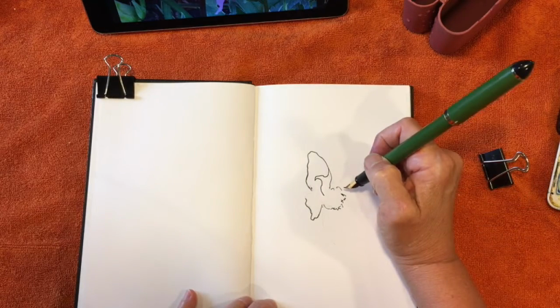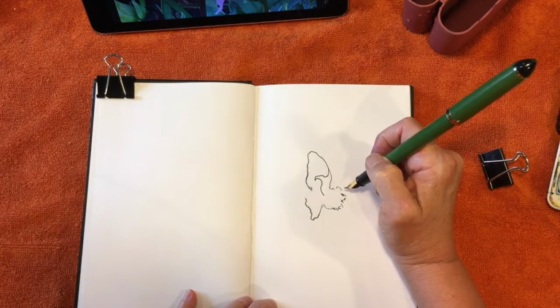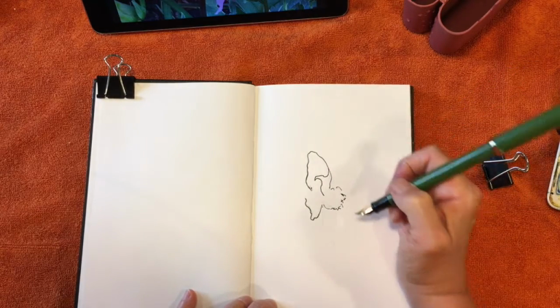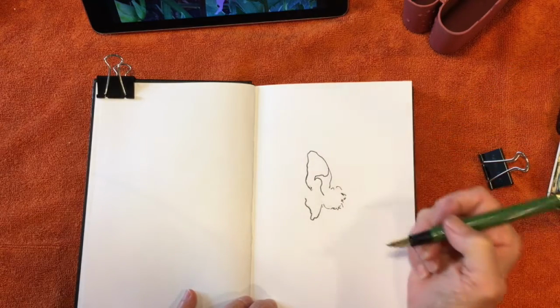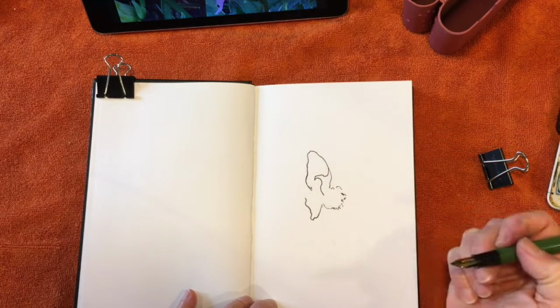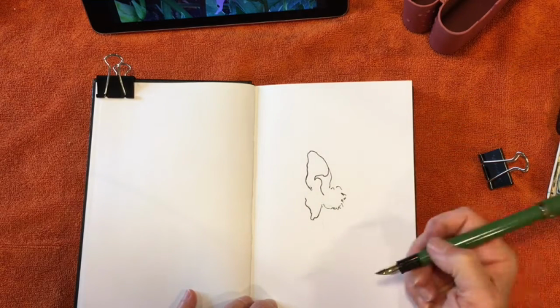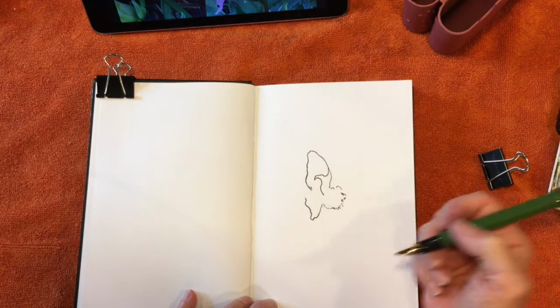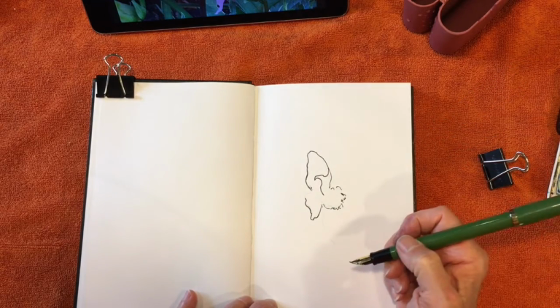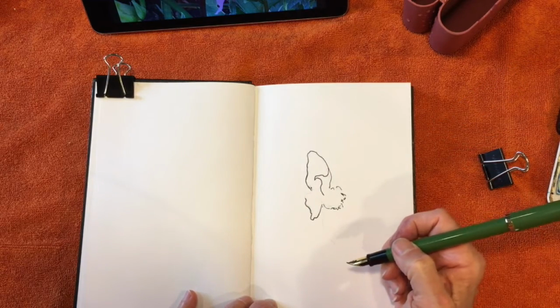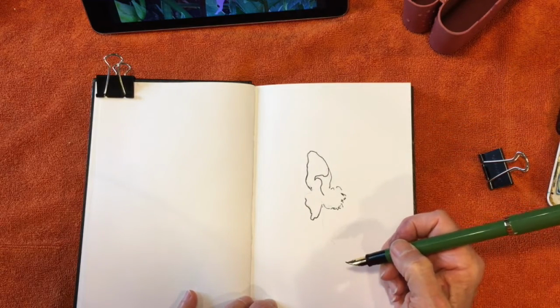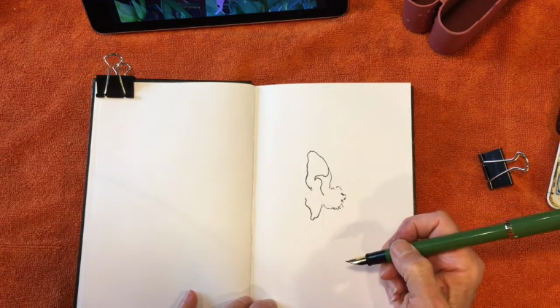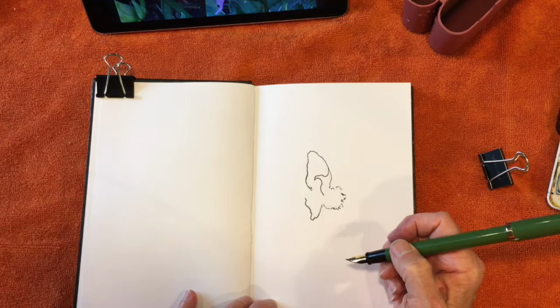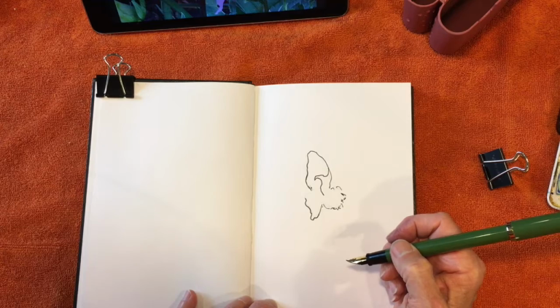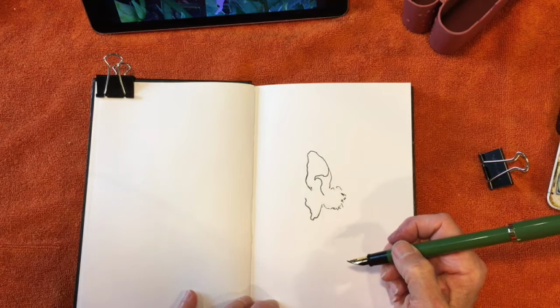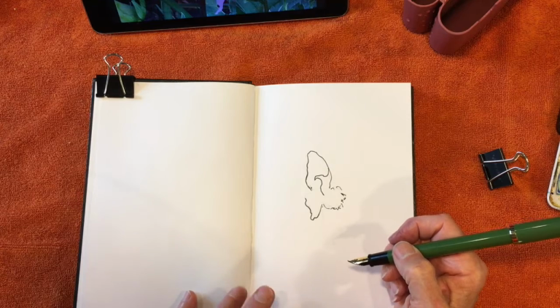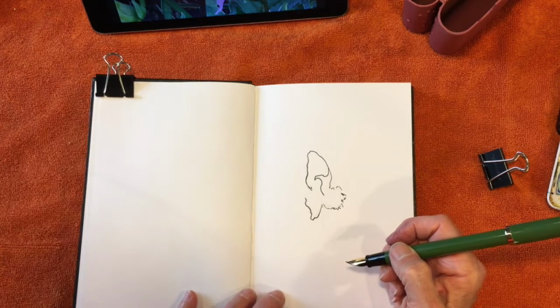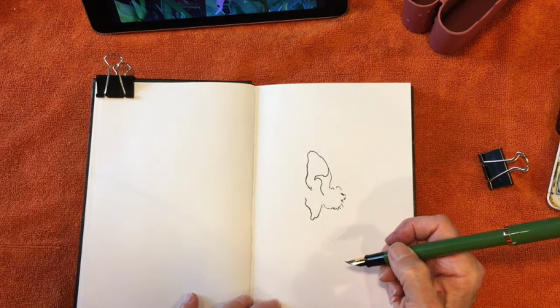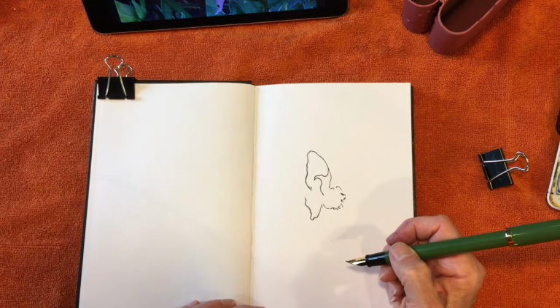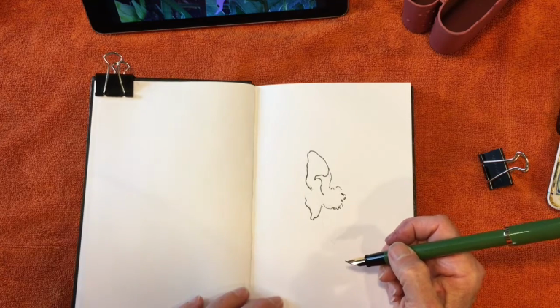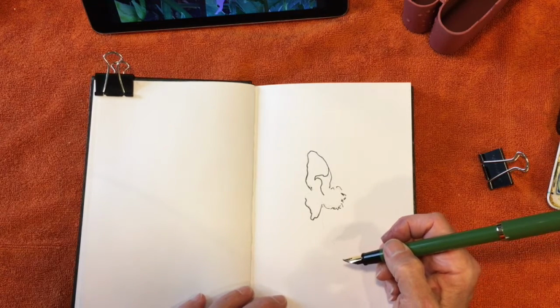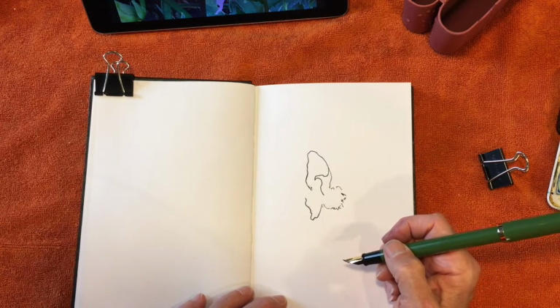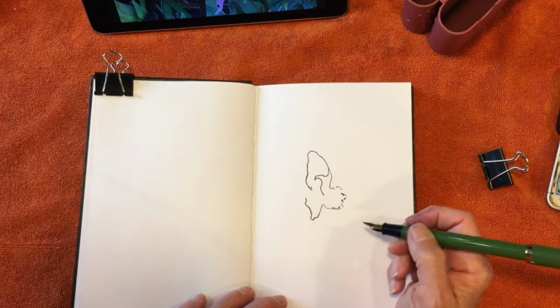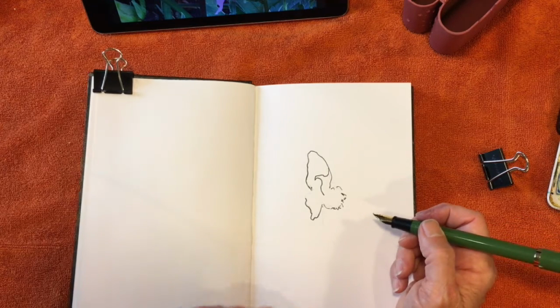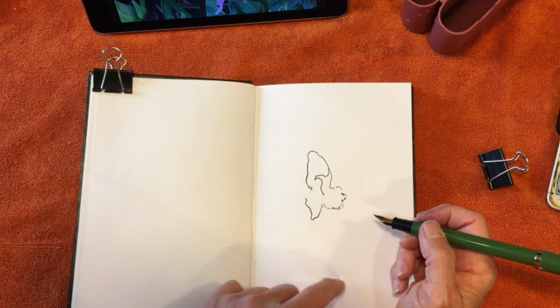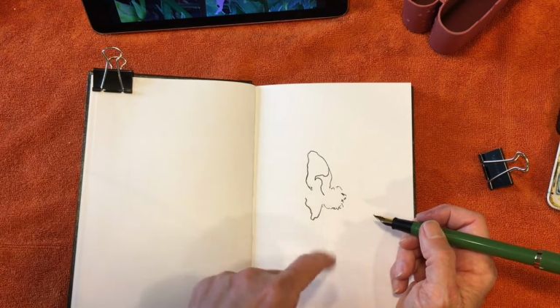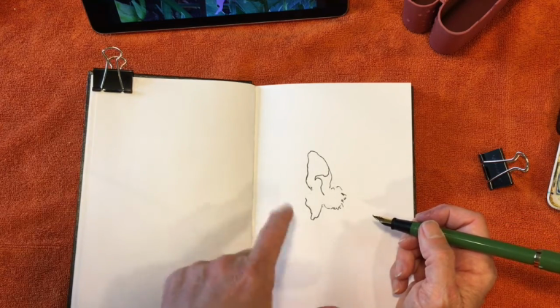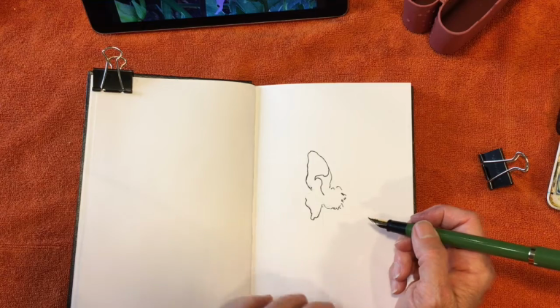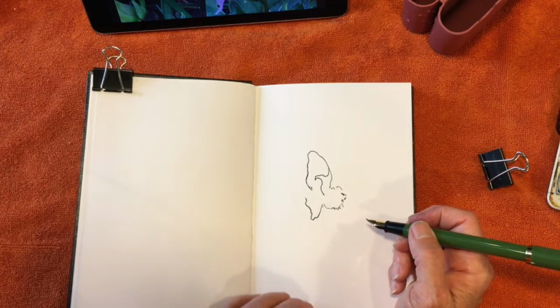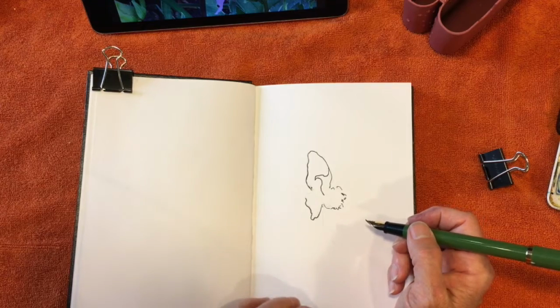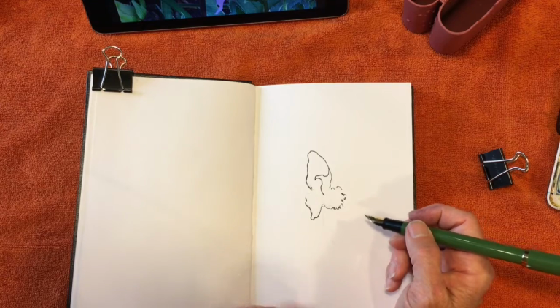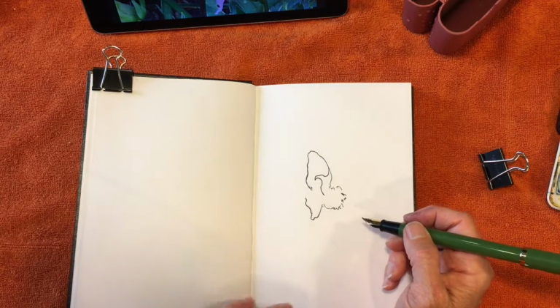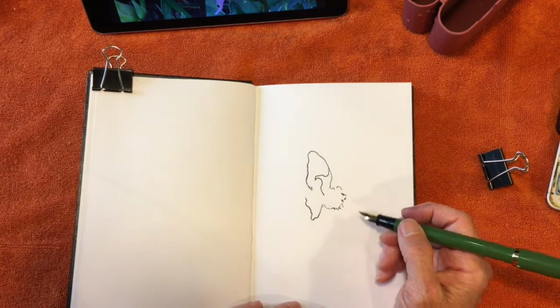I started off with pencil, but then I thought I've been doing so much with just marker and not drawing it in pencil anymore first. So I'm going over a few of those lines, but I'm just going to do the rest in marker.